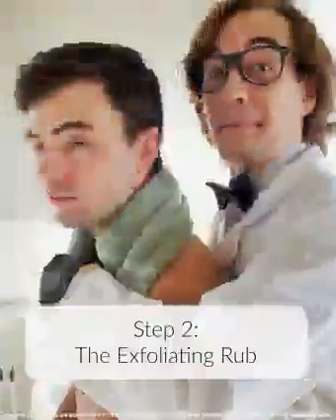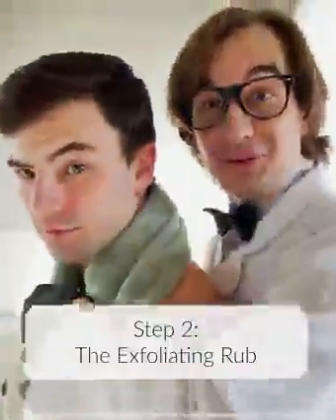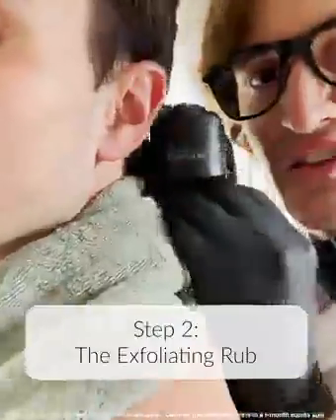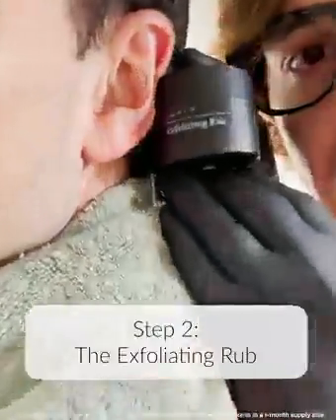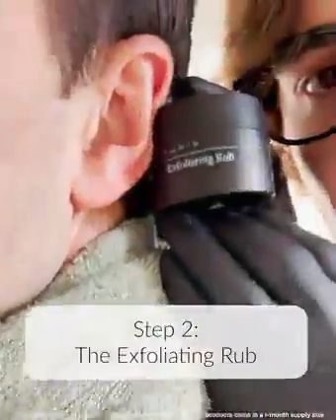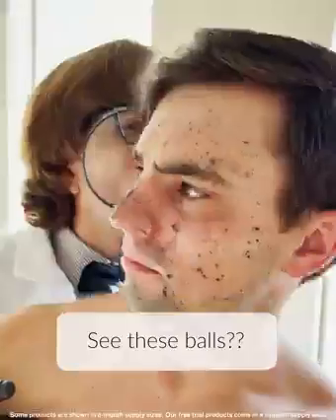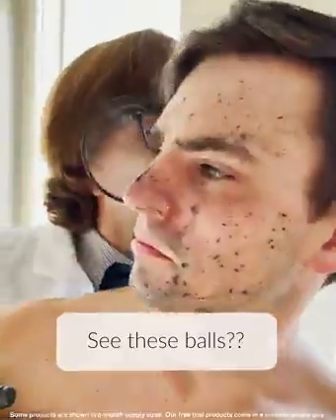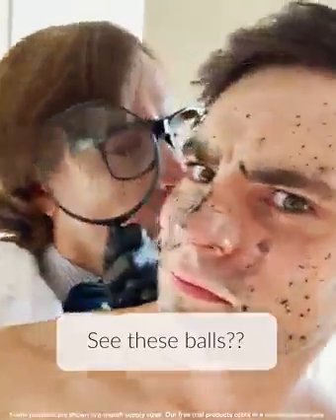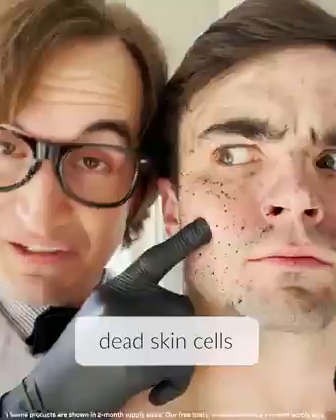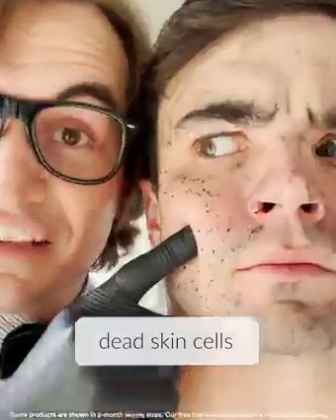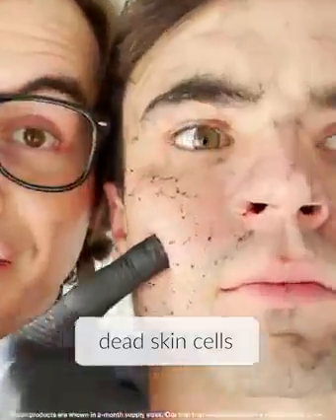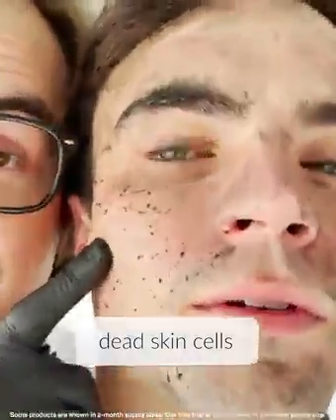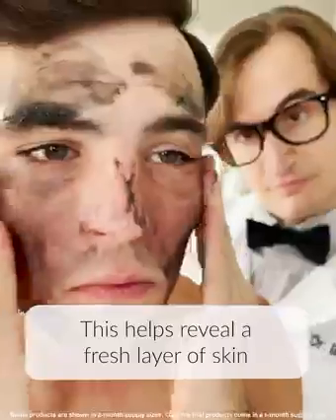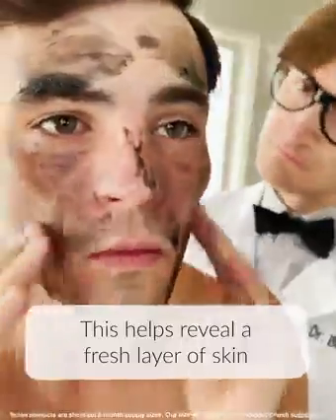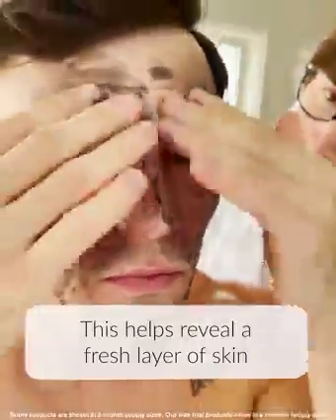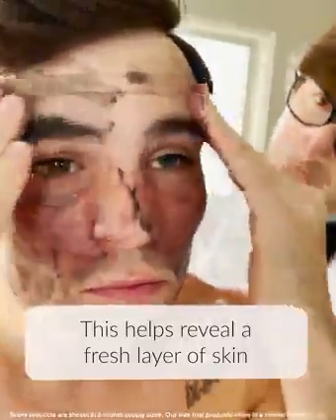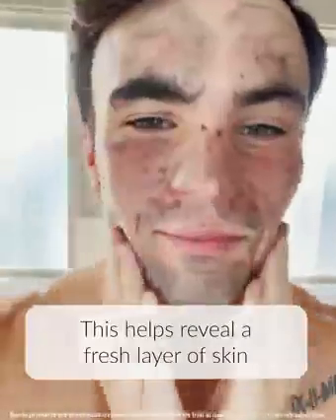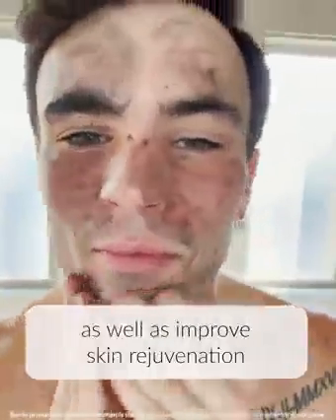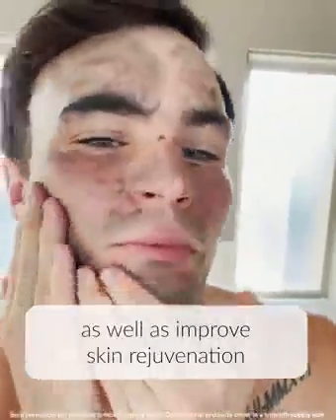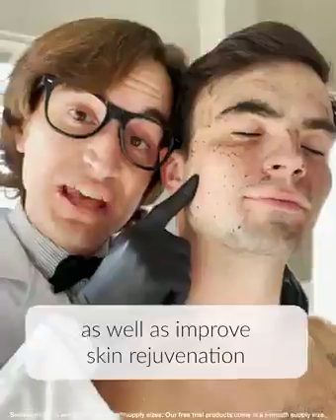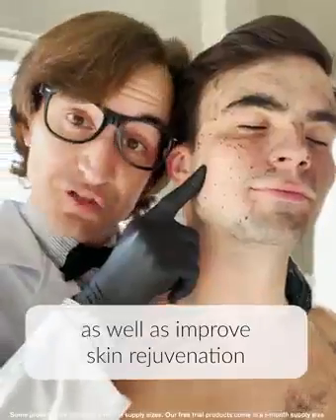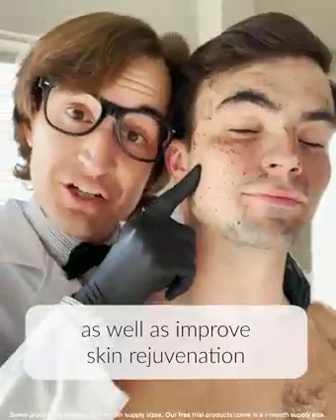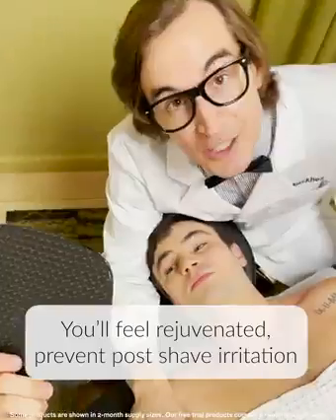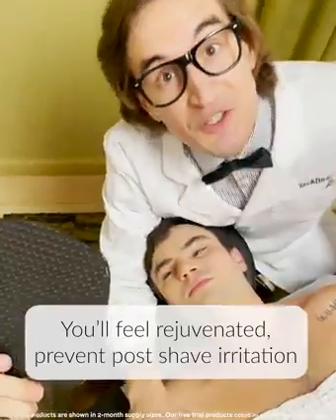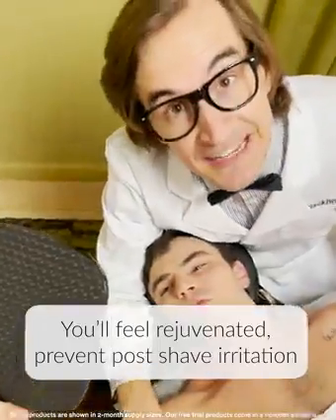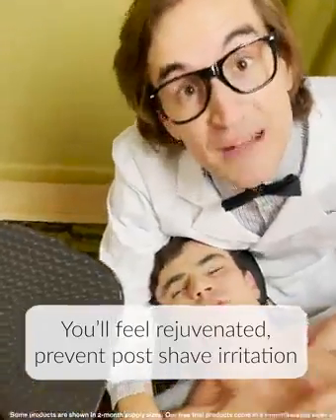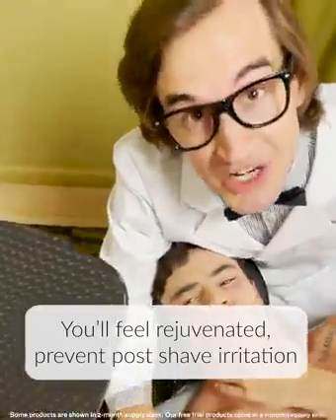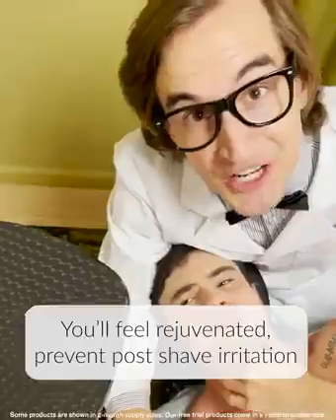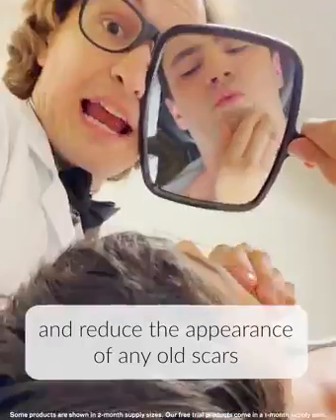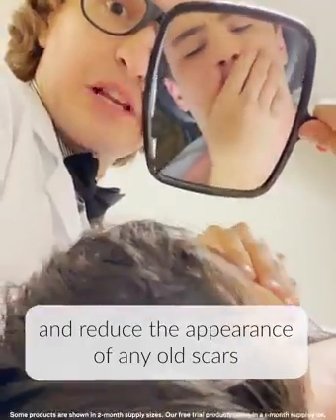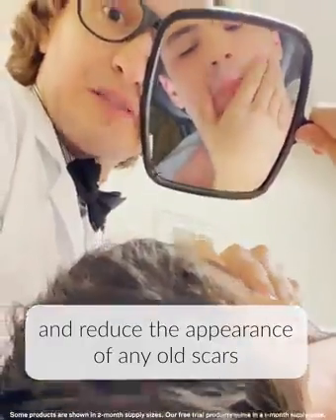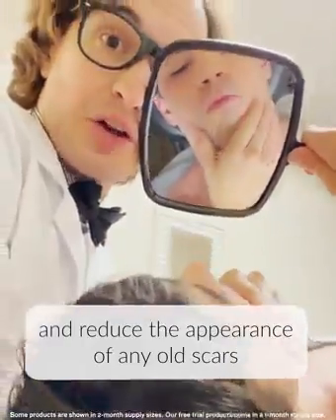Step two: the exfoliating rub. See these balls? Dead skin cells. This helps reveal a fresh layer of skin as well as improves skin rejuvenation. You'll feel rejuvenated, prevent post-shave irritation, and reduce the appearance of any old scars.